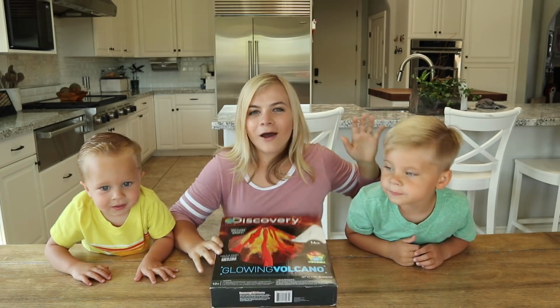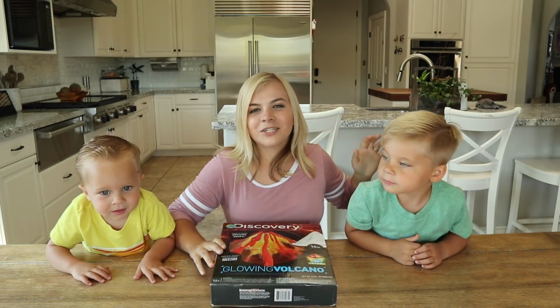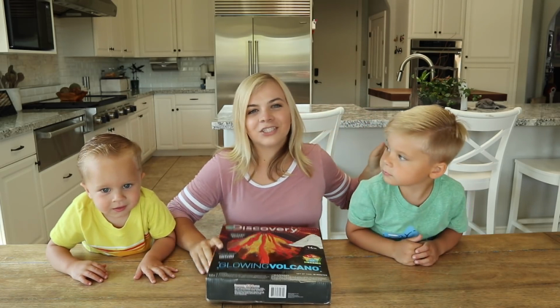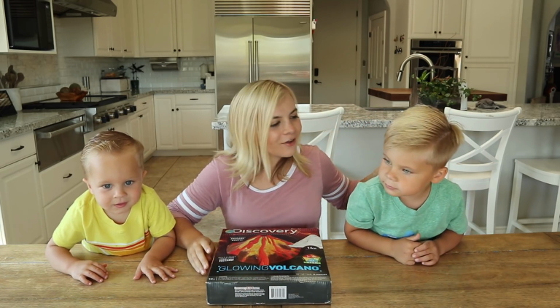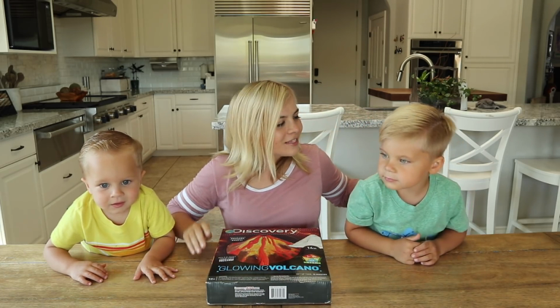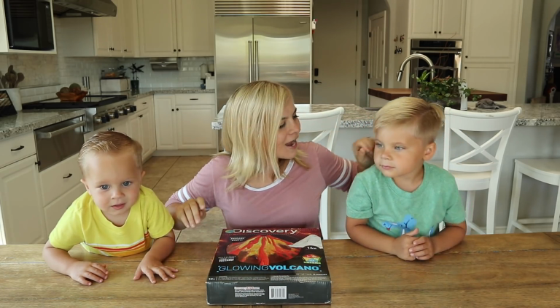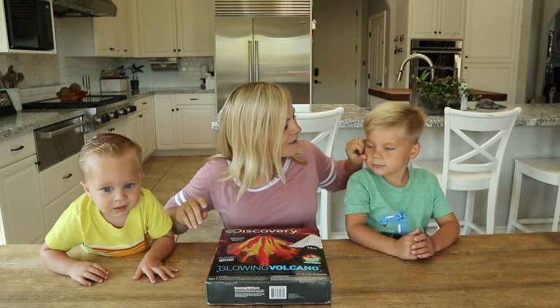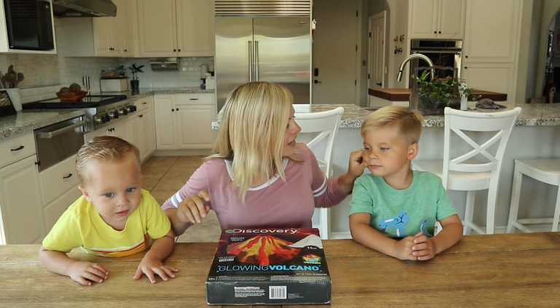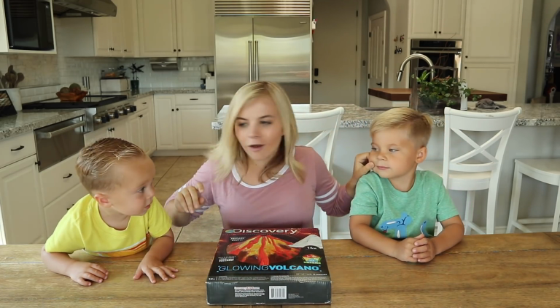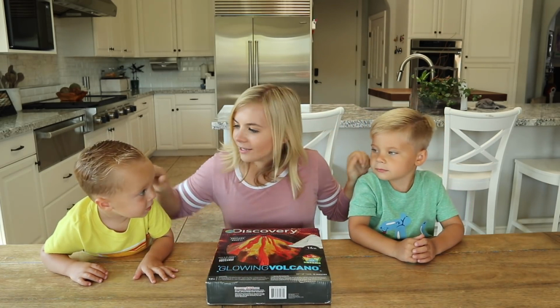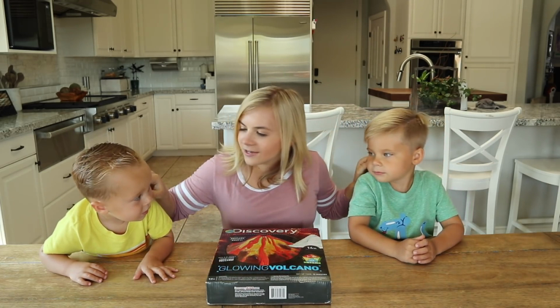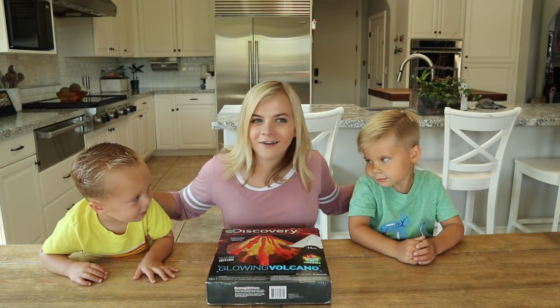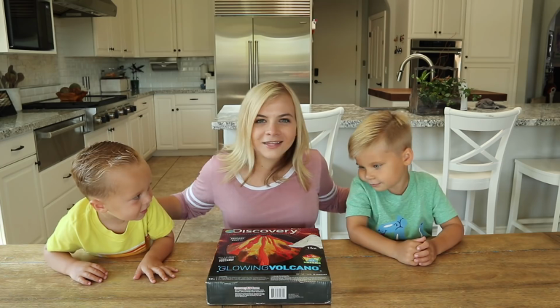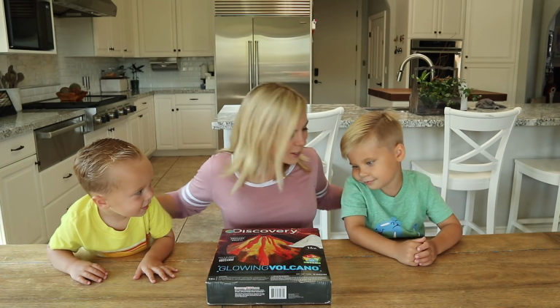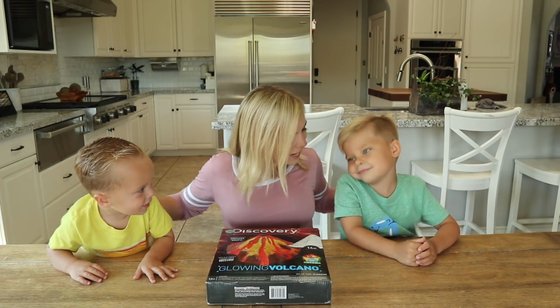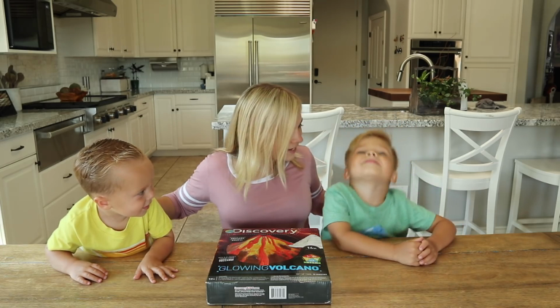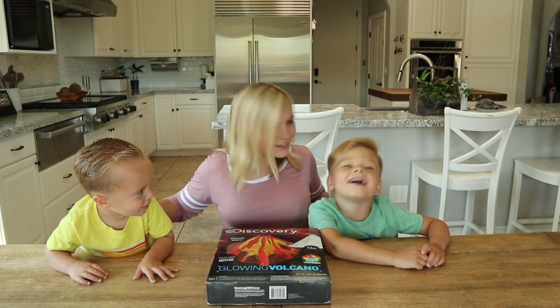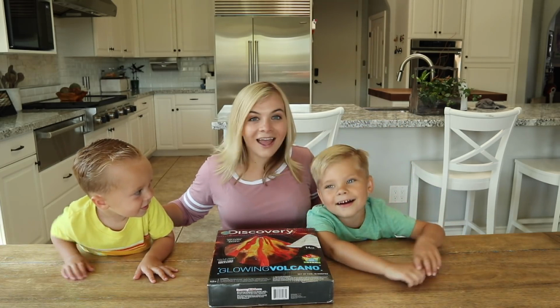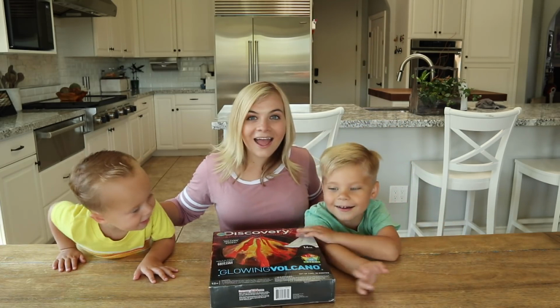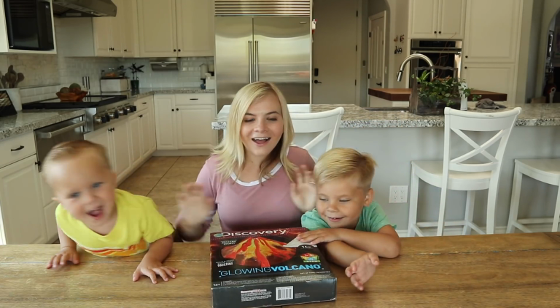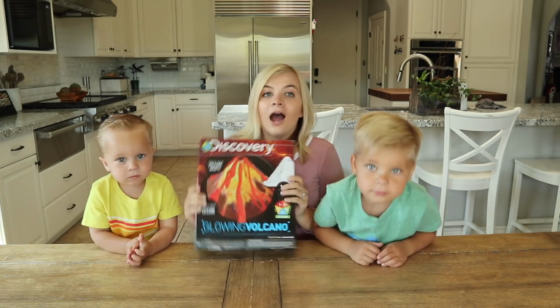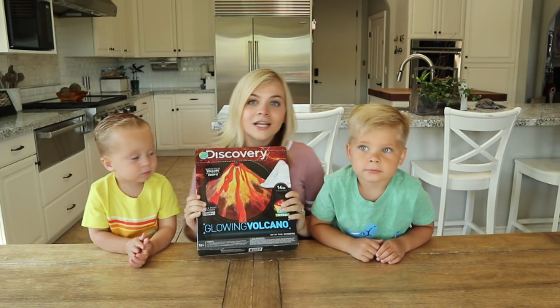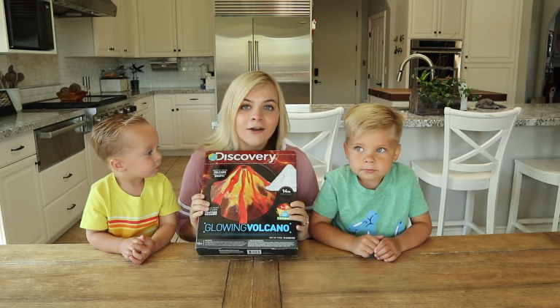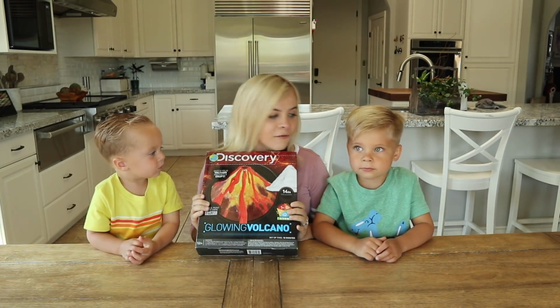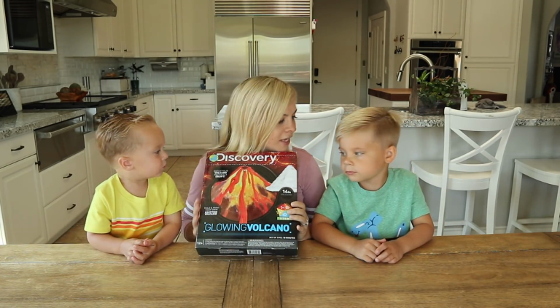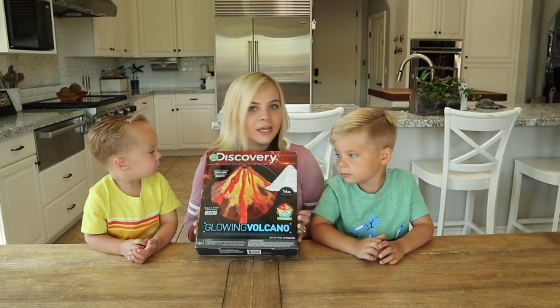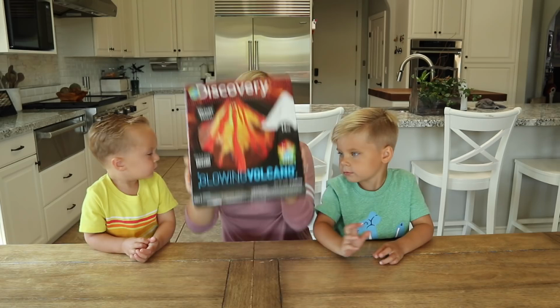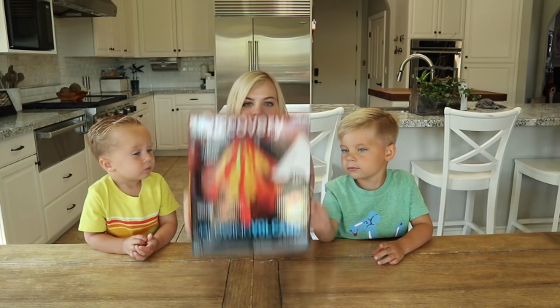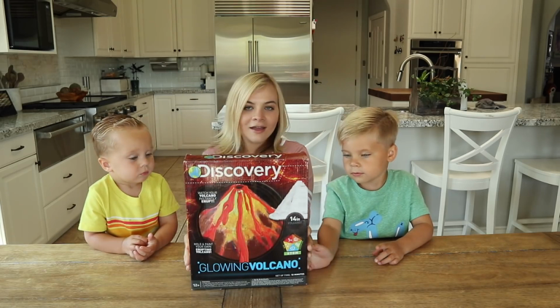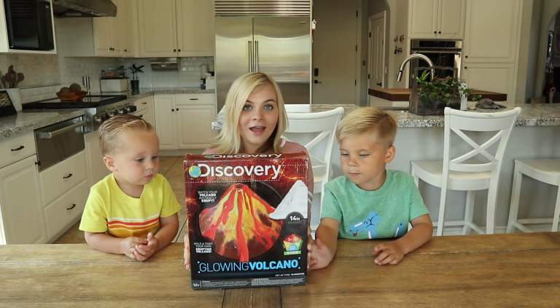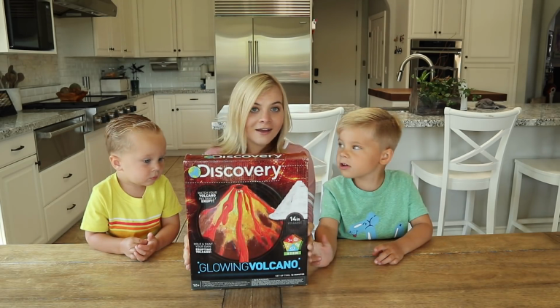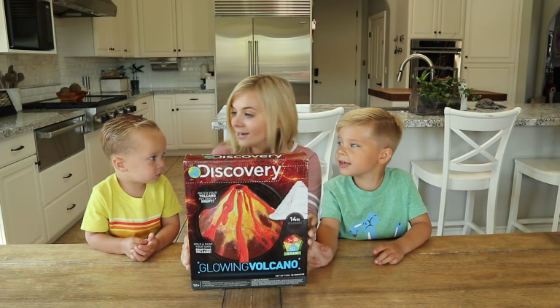Welcome to my channel! Today I have my nephew Ollie and Finn here. Are you guys excited? Yeah! I thought since they were at a perfect age we could make a volcano!